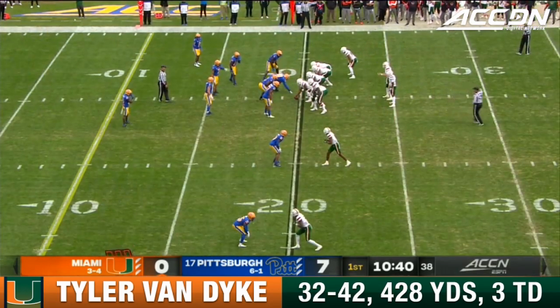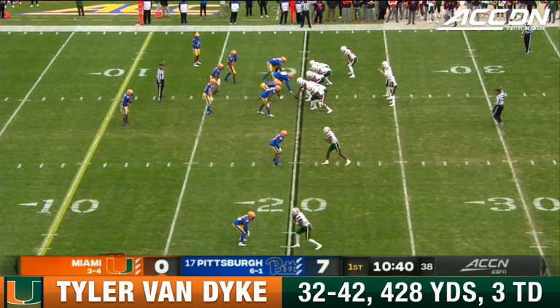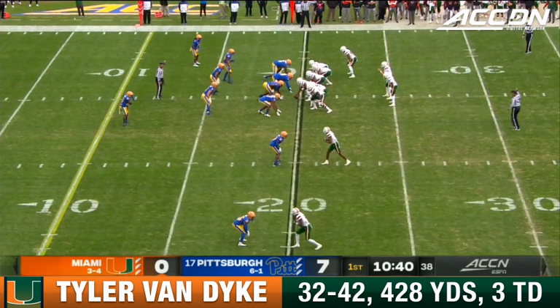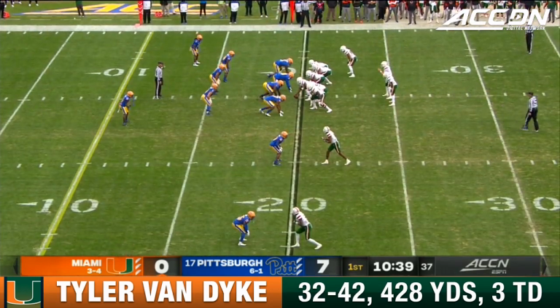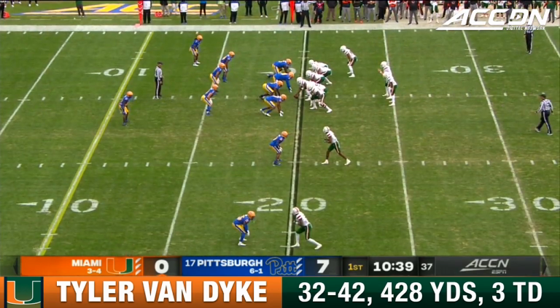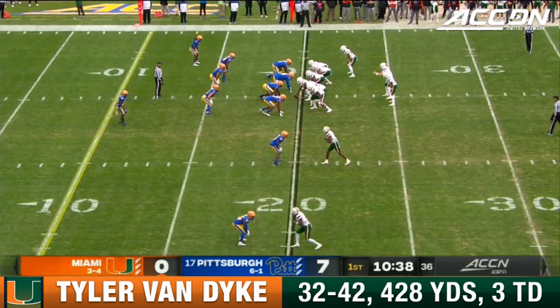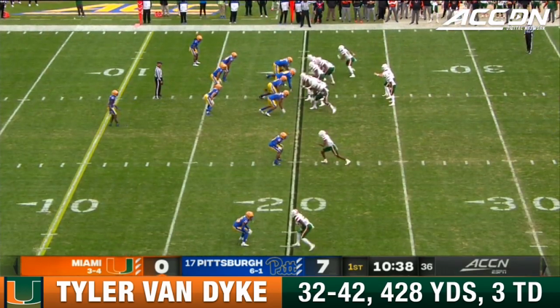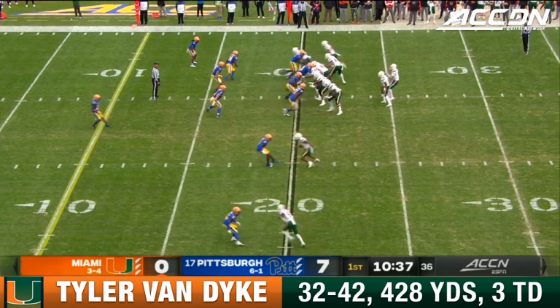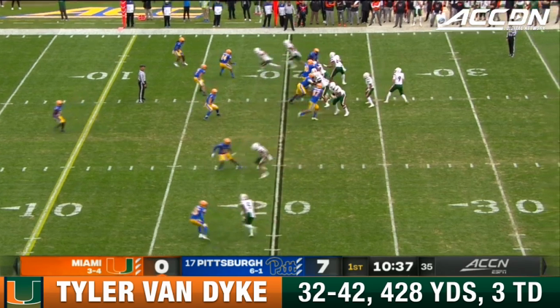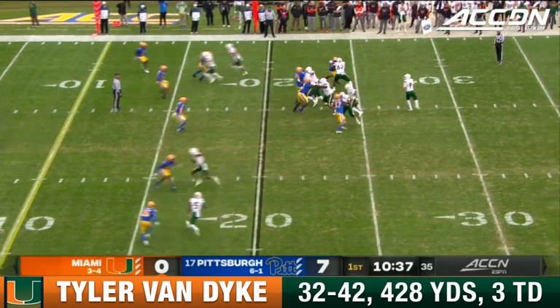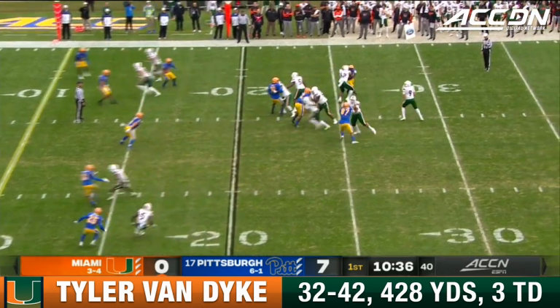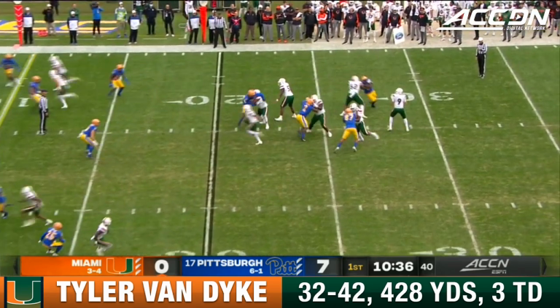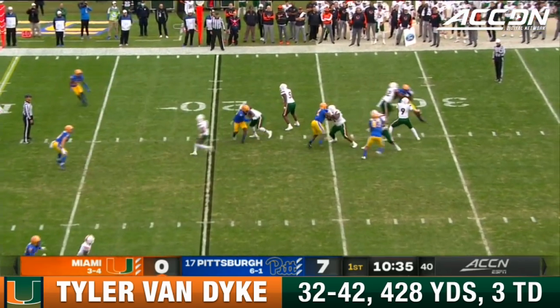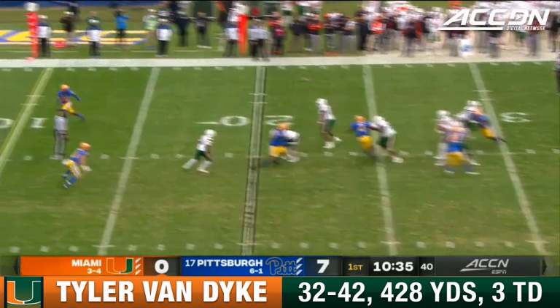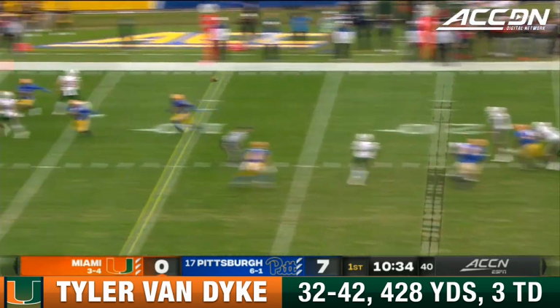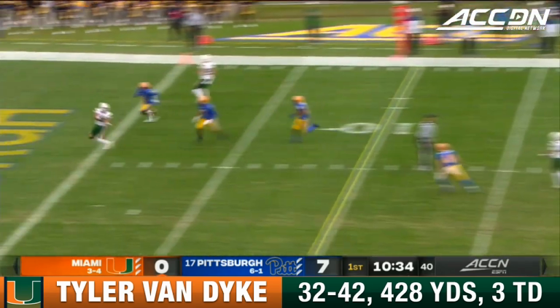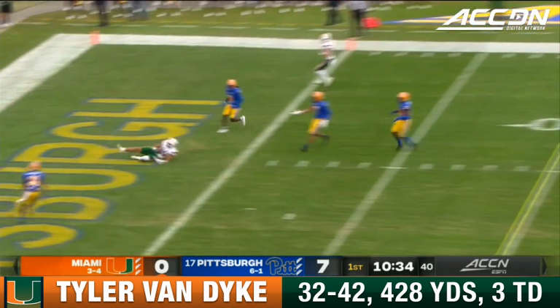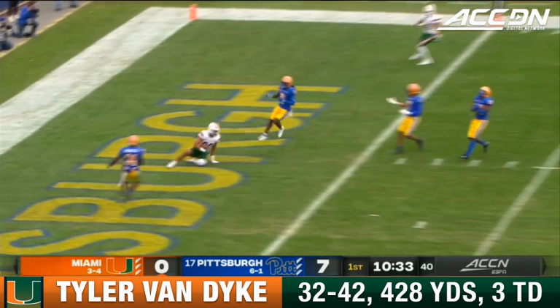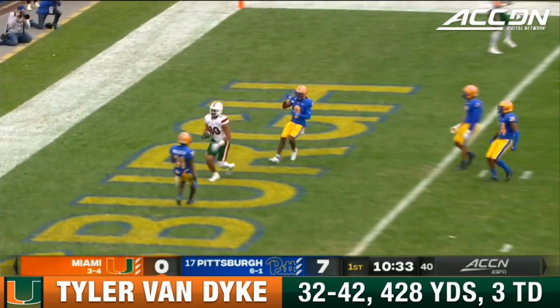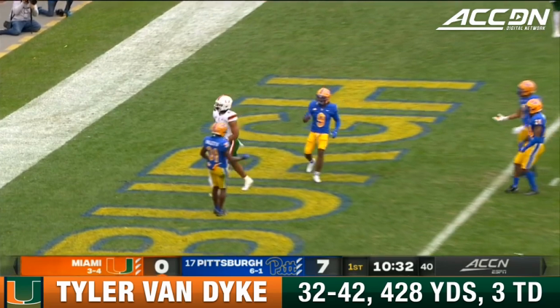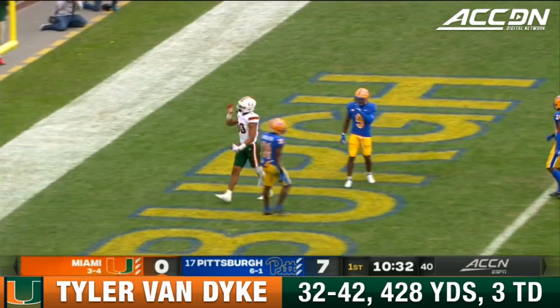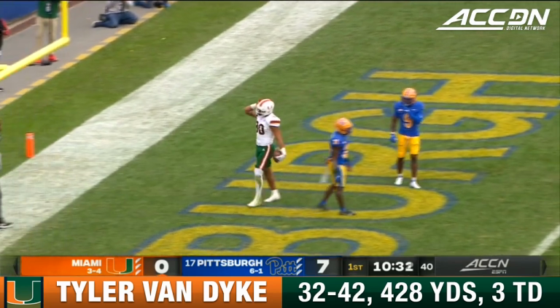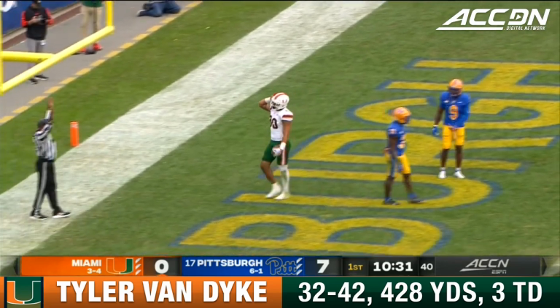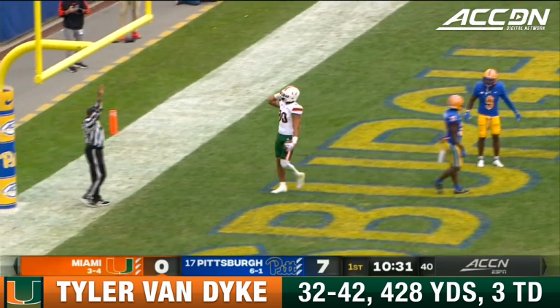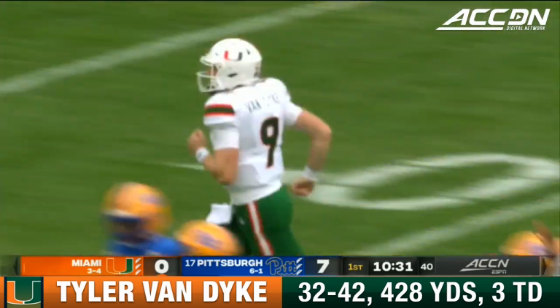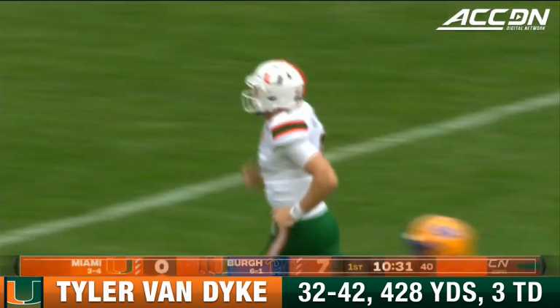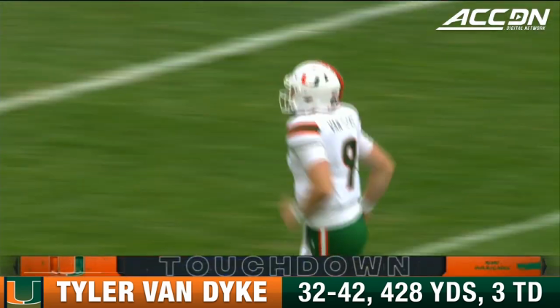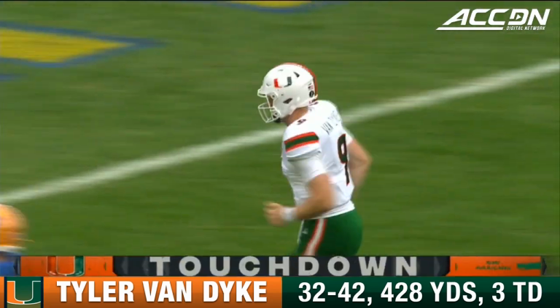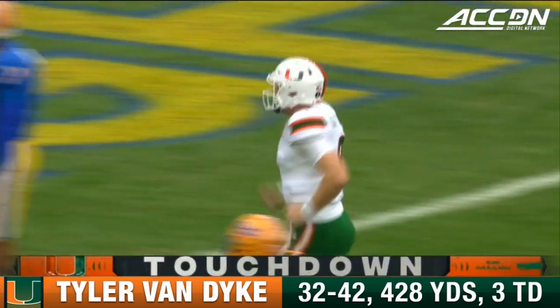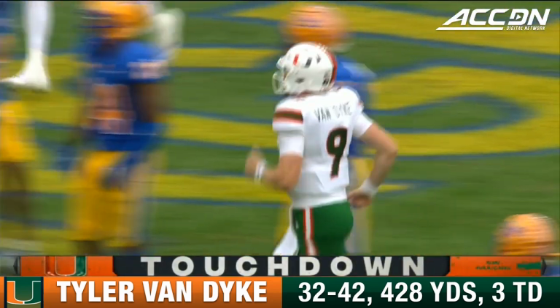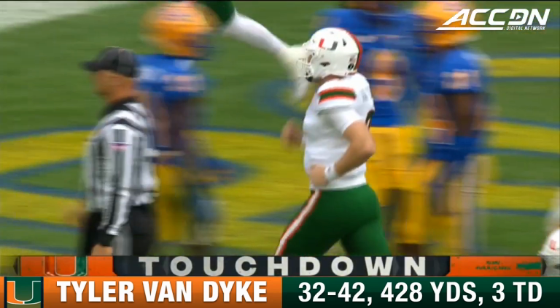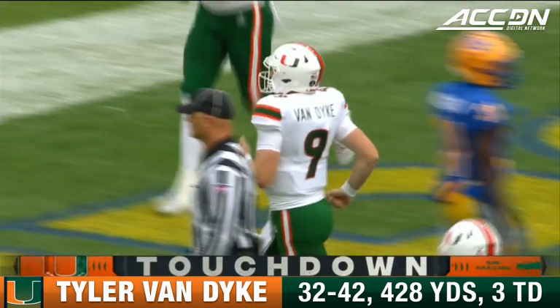Man-to-man, bottom of the screen. You got Rambo in the slot. Van Dyke has time. Across the middle, scores! Two quick touchdowns. This one was Elijah Royo.